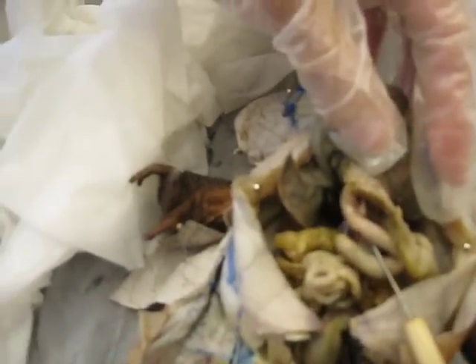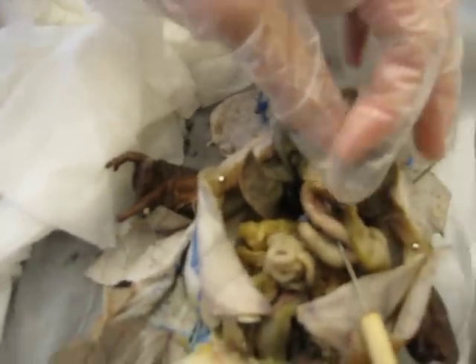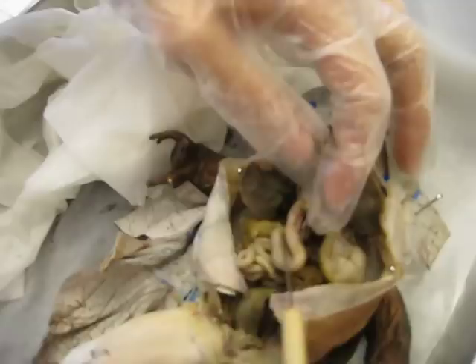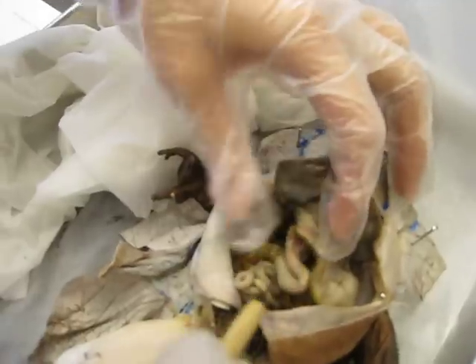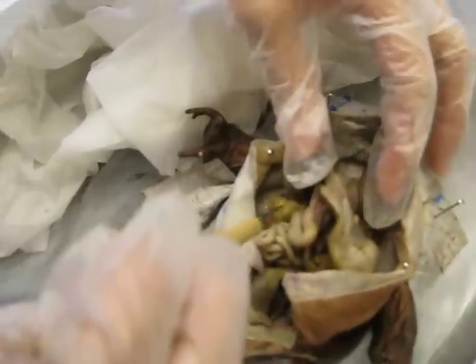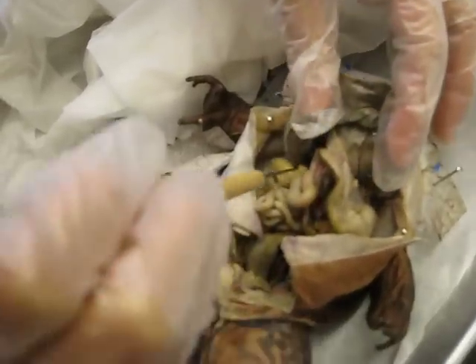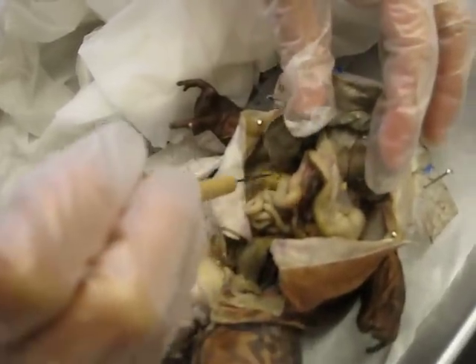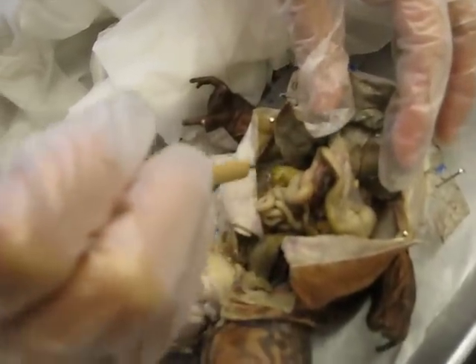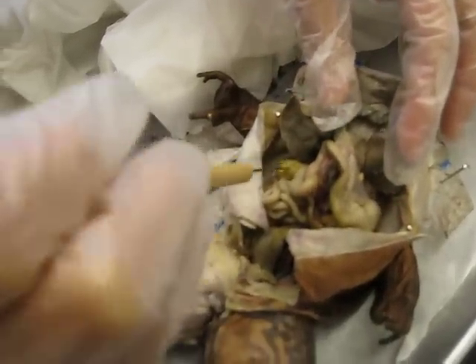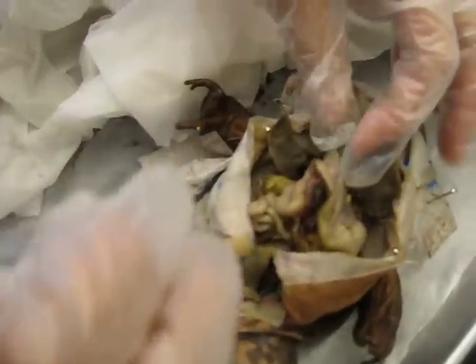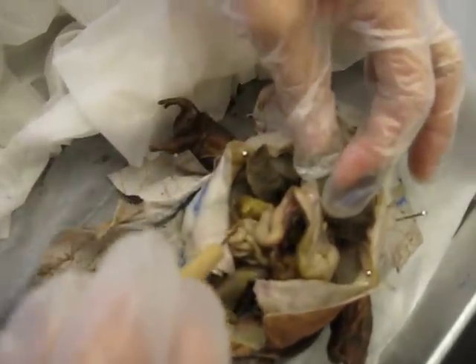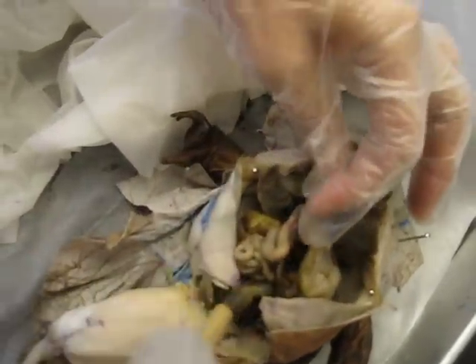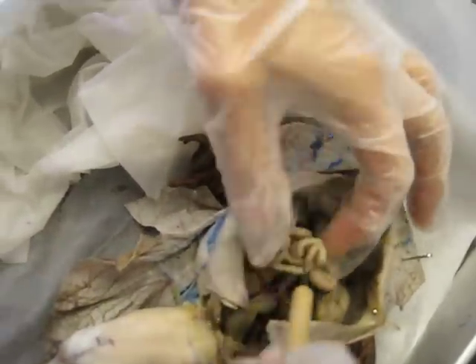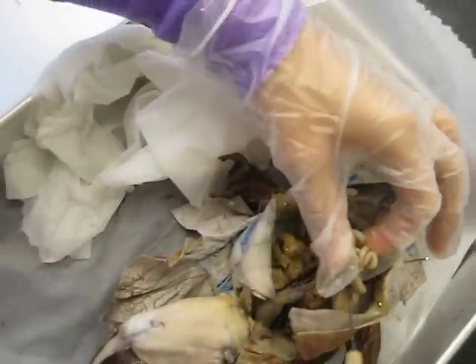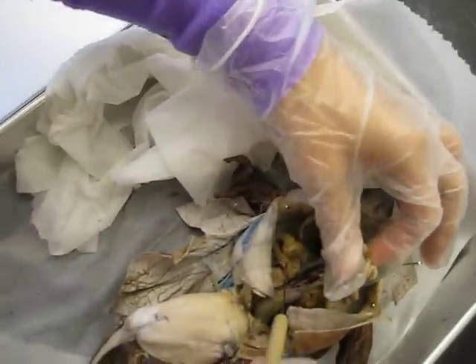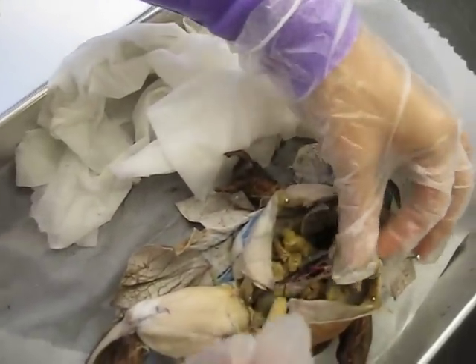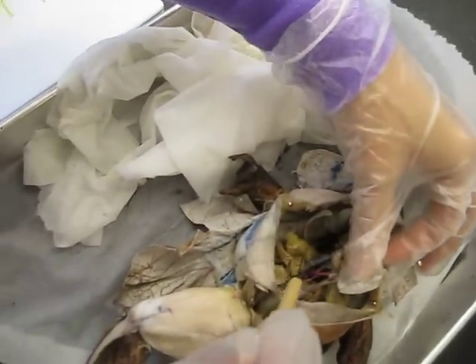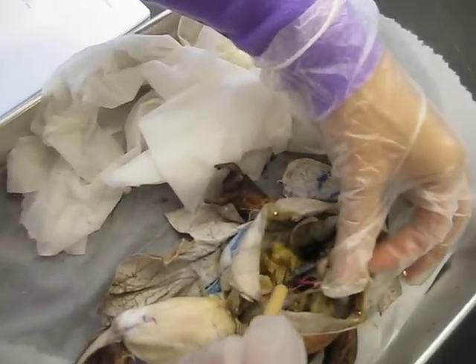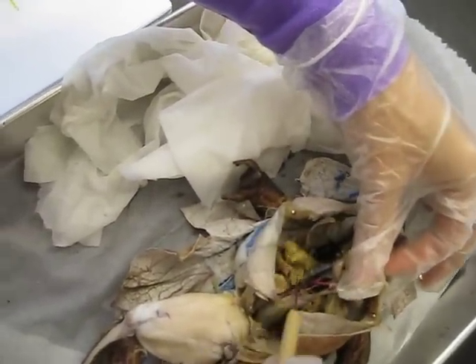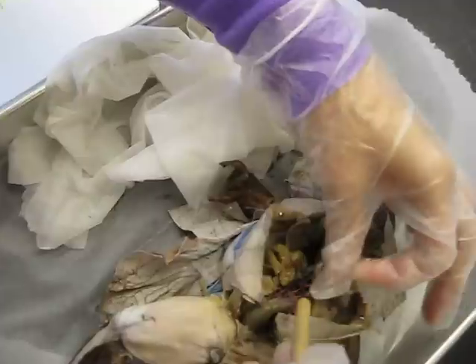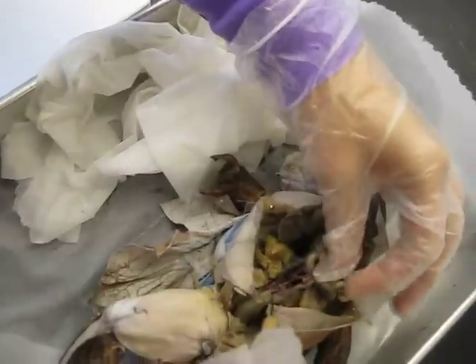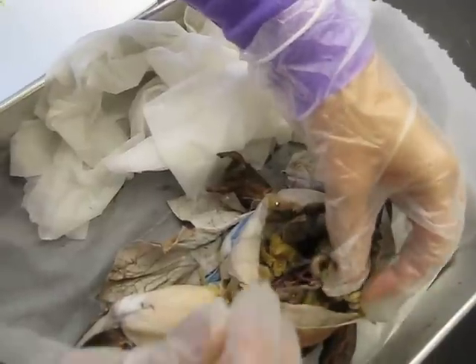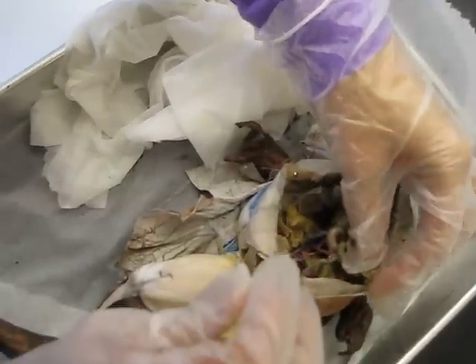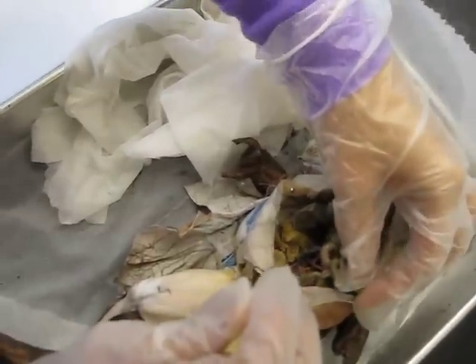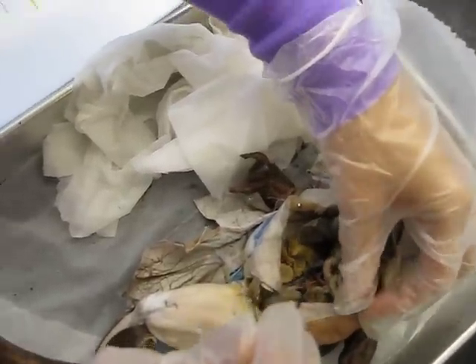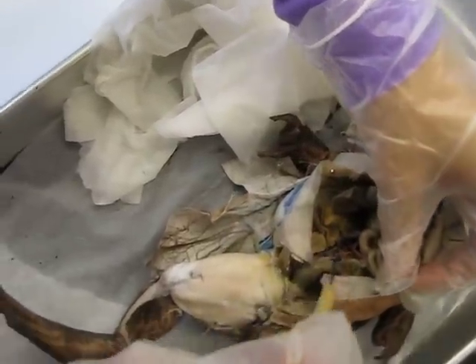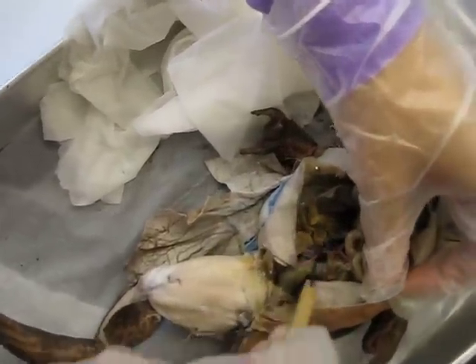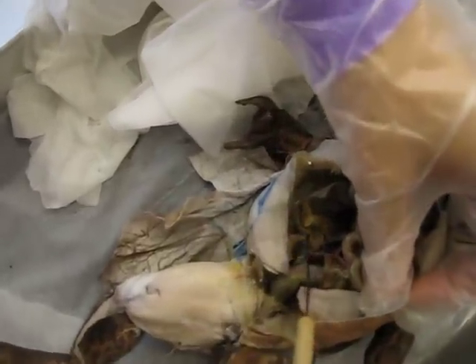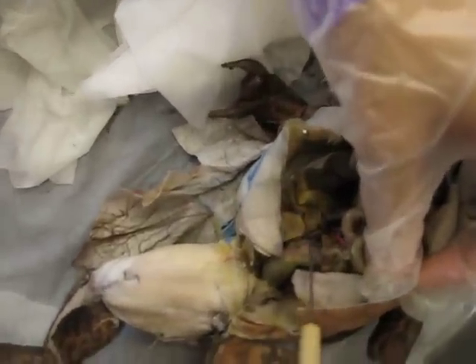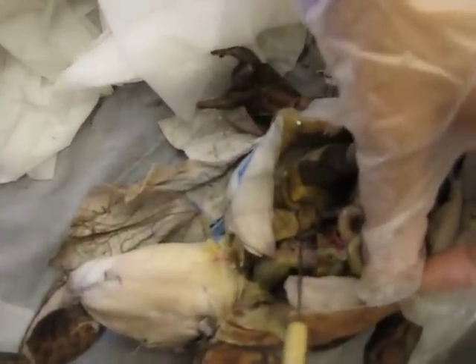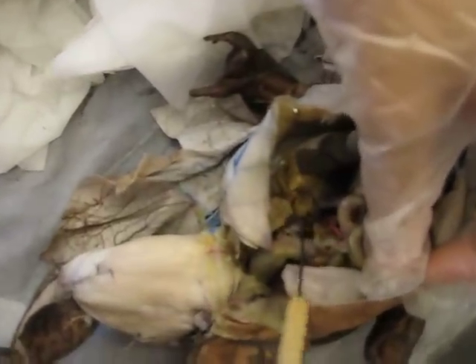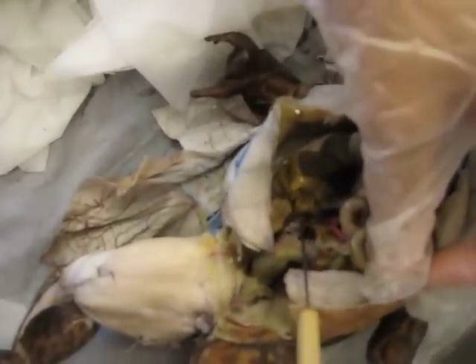The fat bodies are down here — they're kind of all over. And then we have the spleen right here.